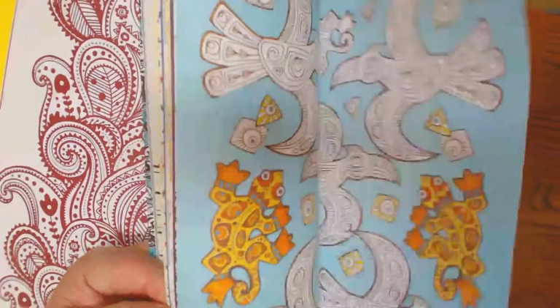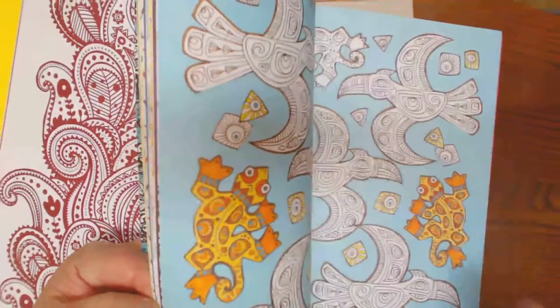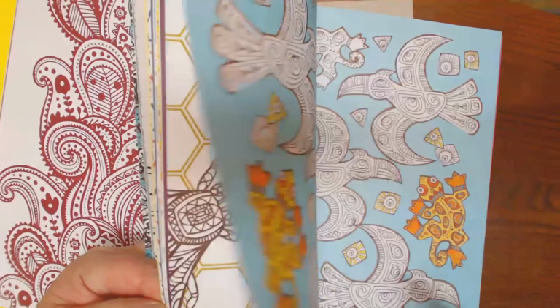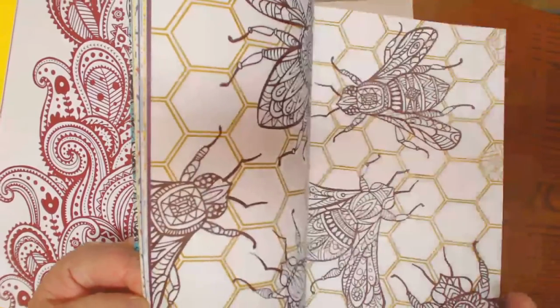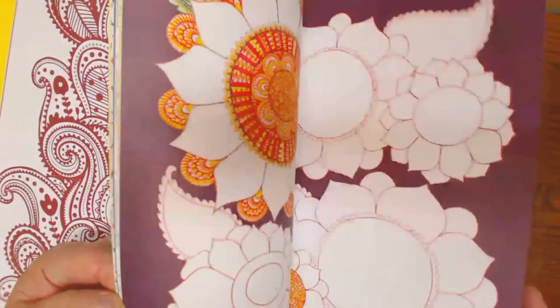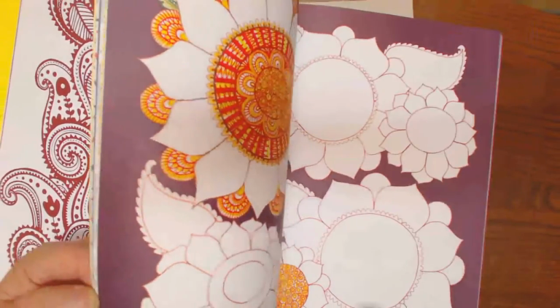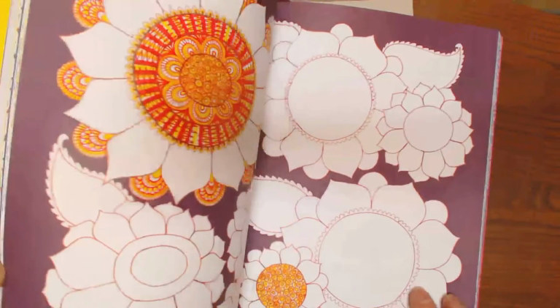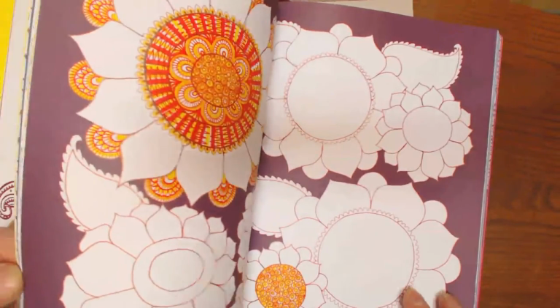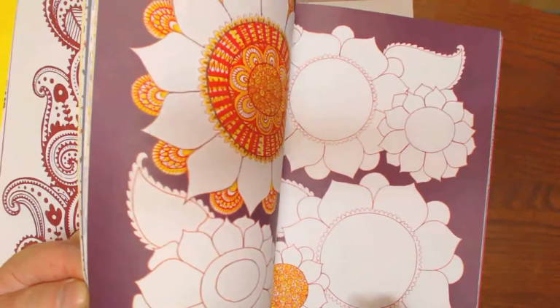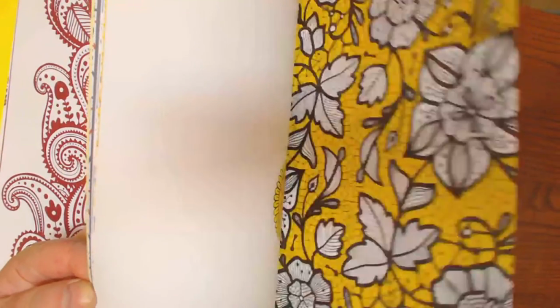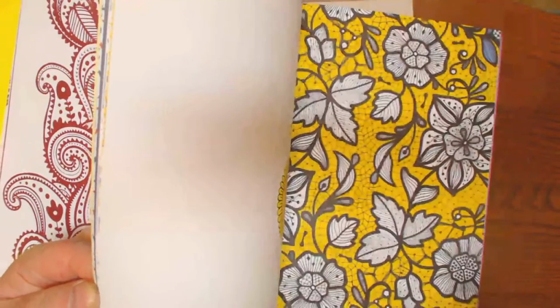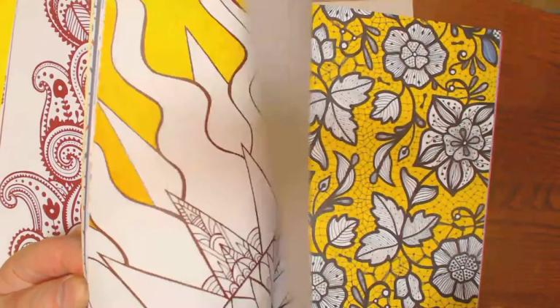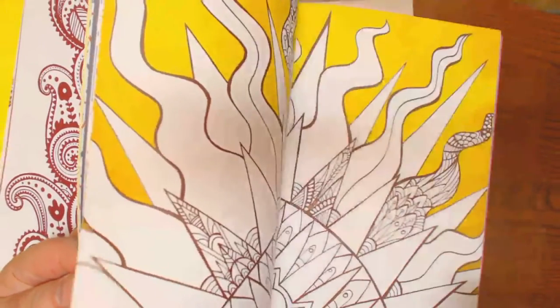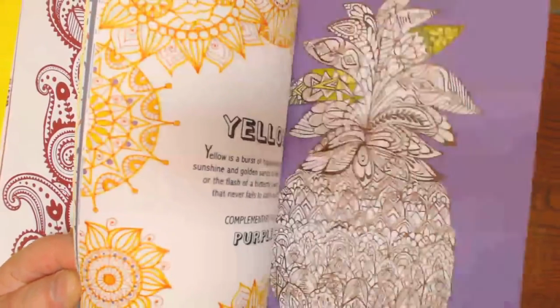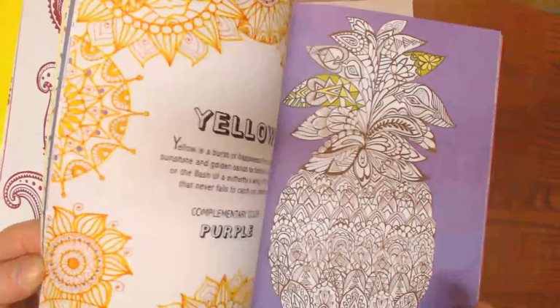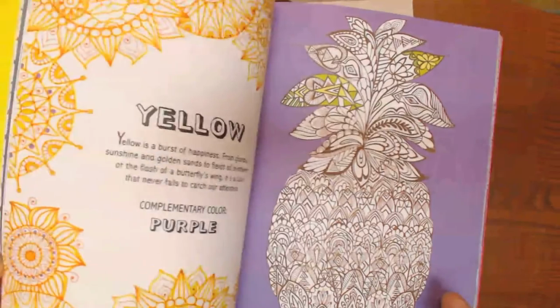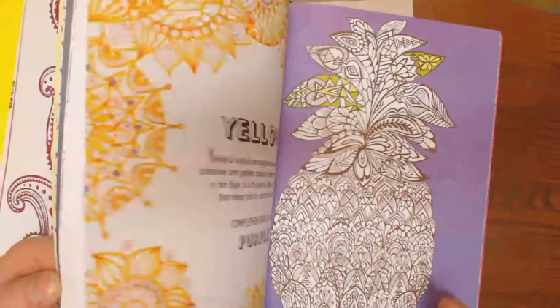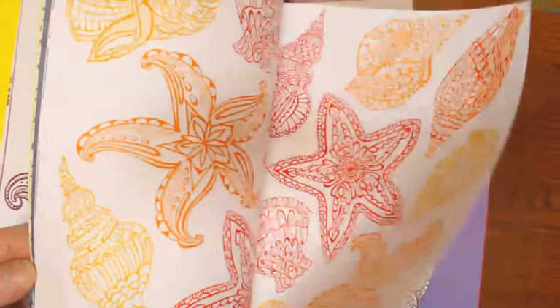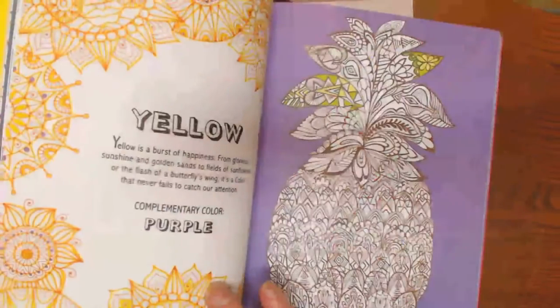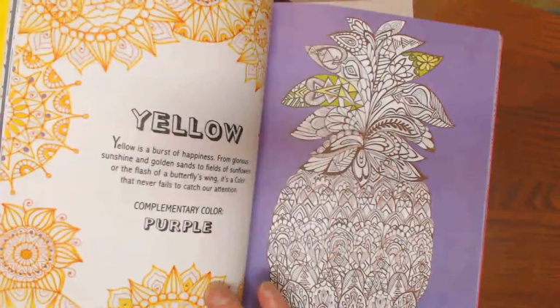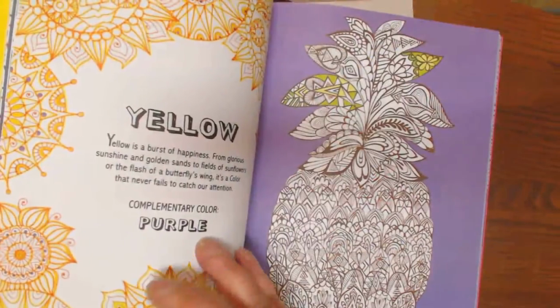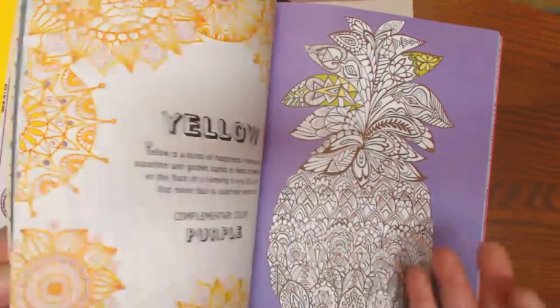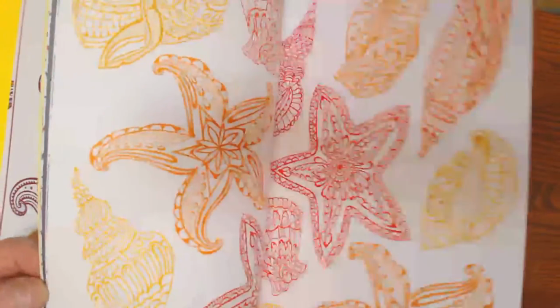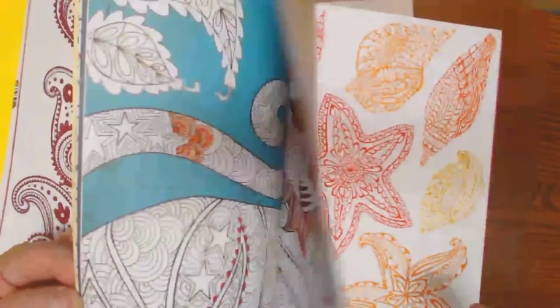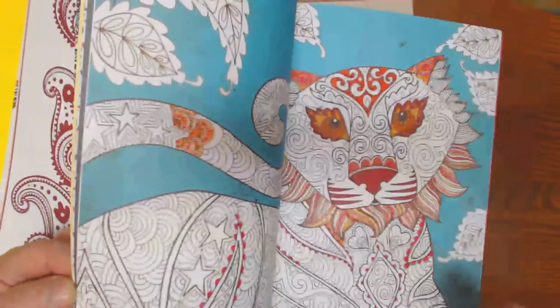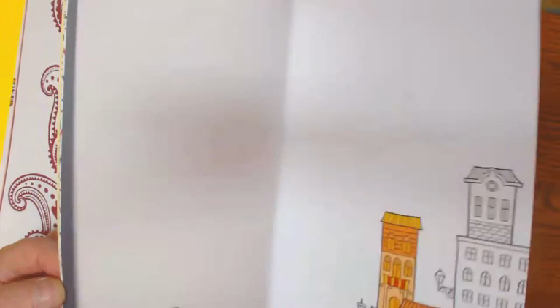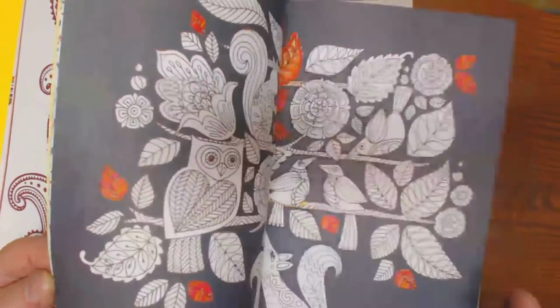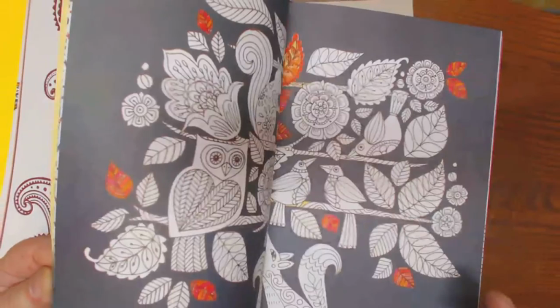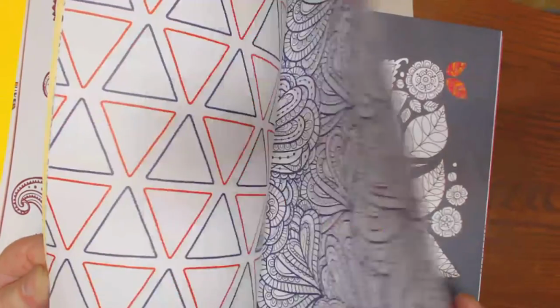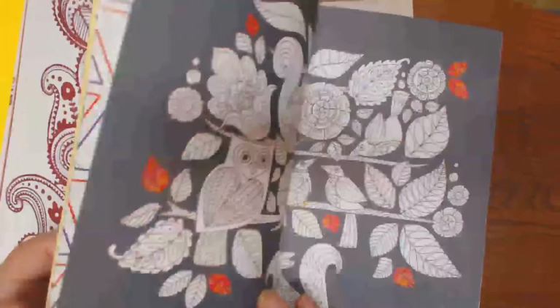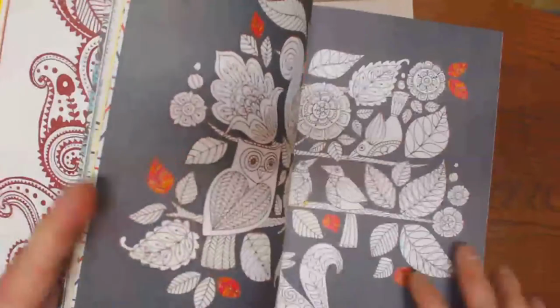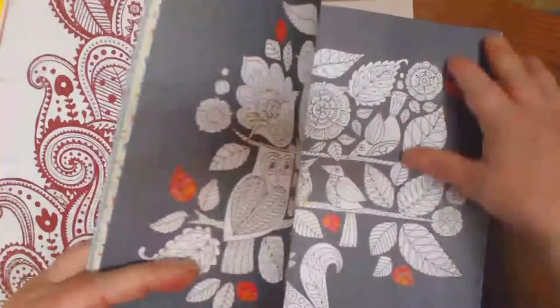They also encourage you to doodle in these, as you see on some of them. Yellow, complementary colors, purple. This one is based on color theory.